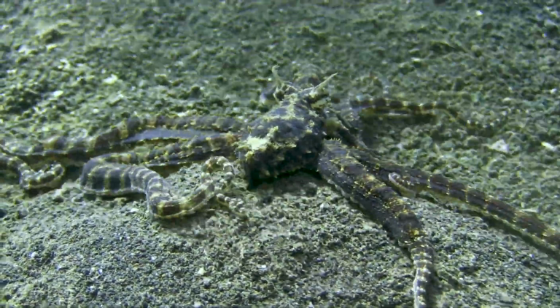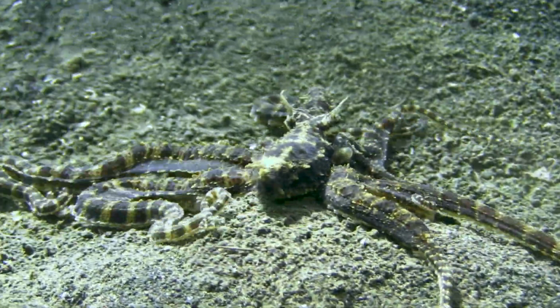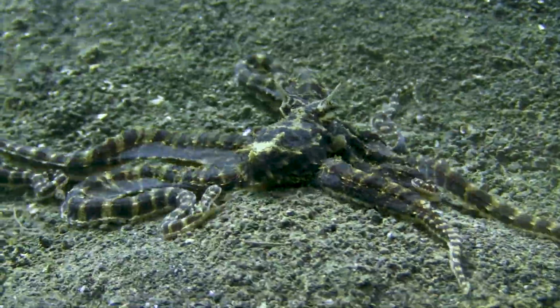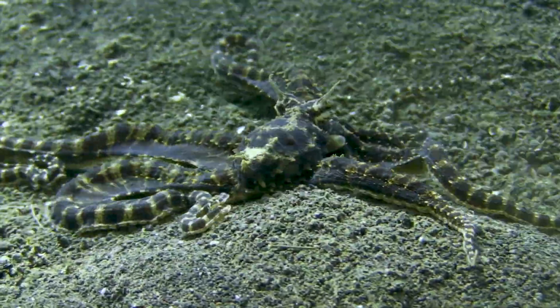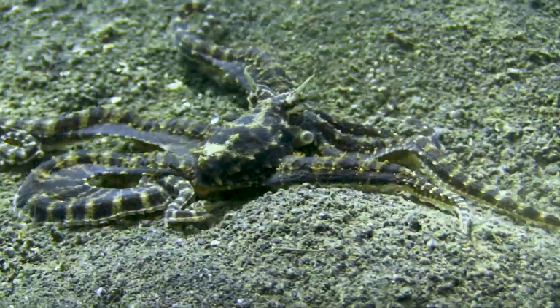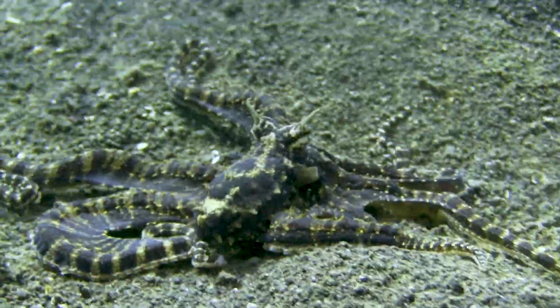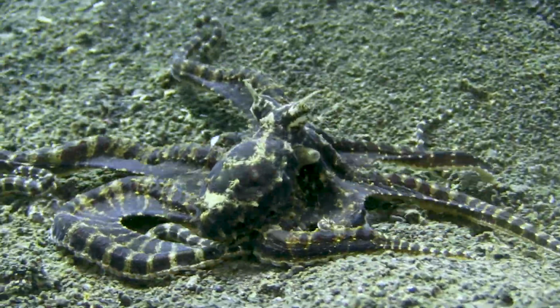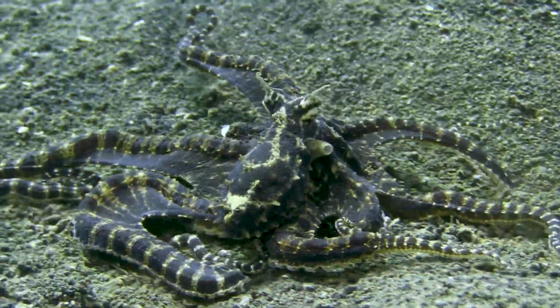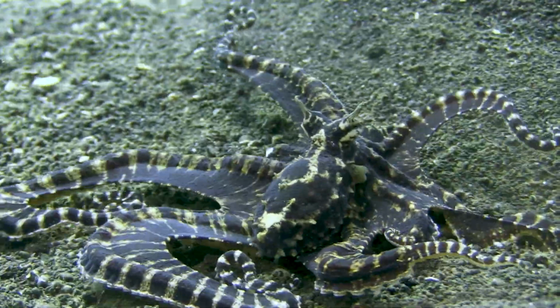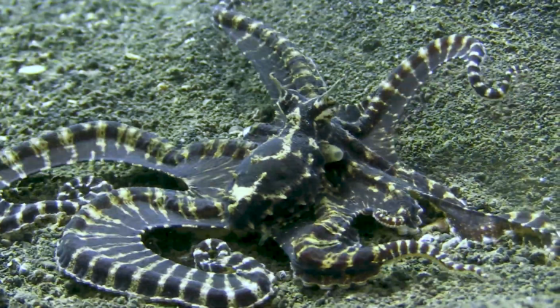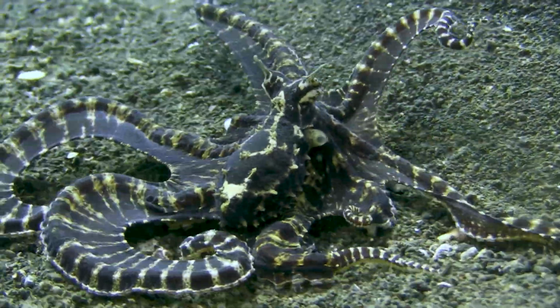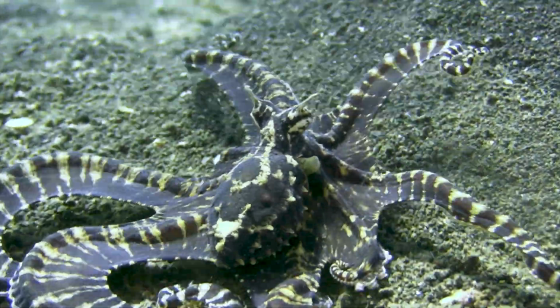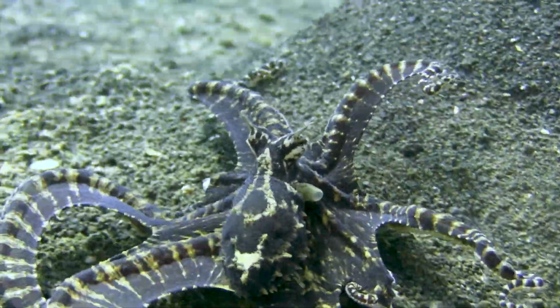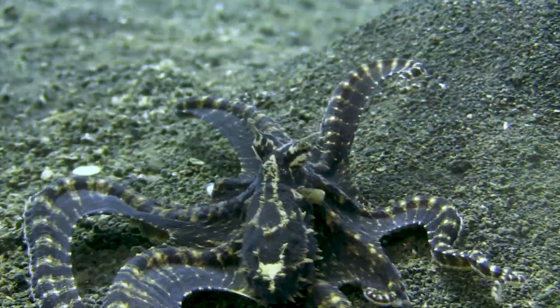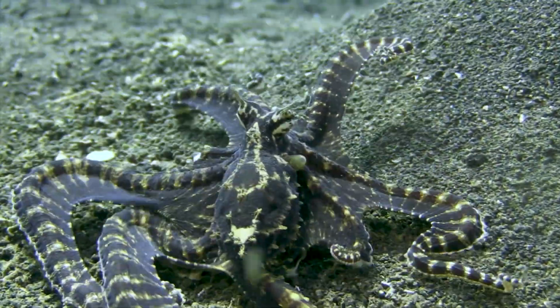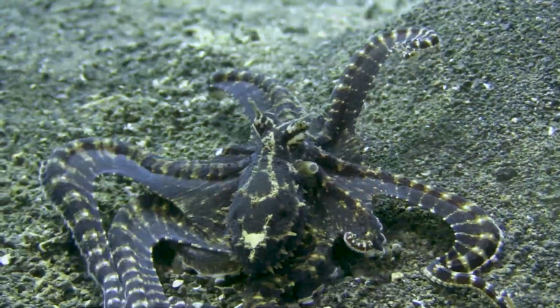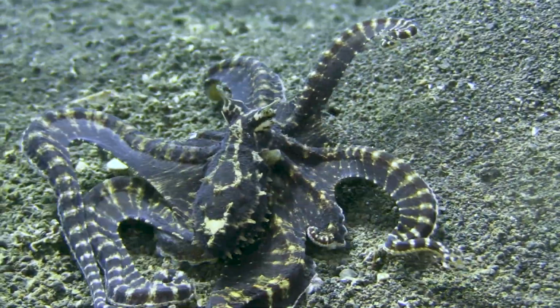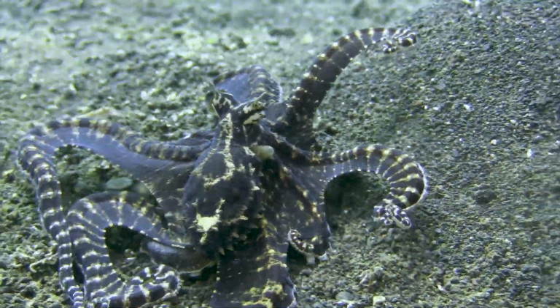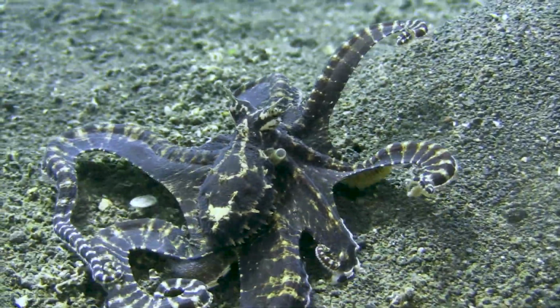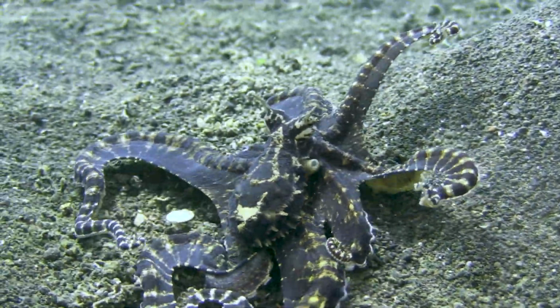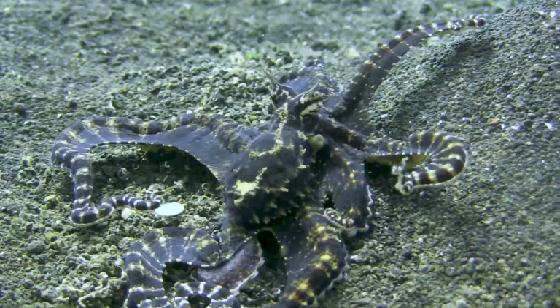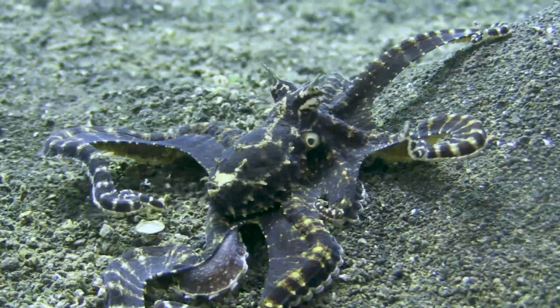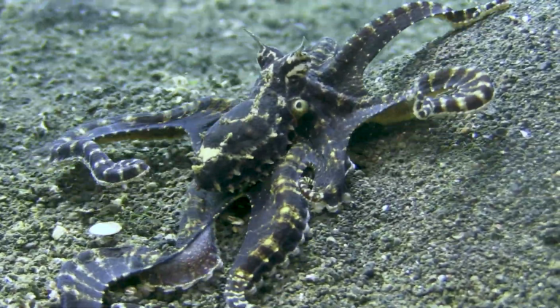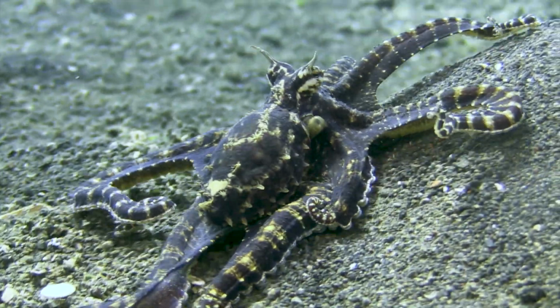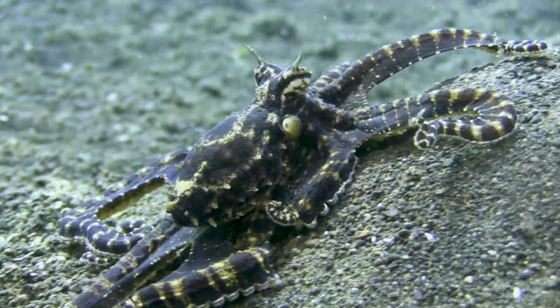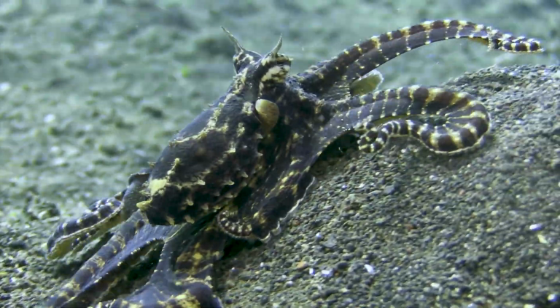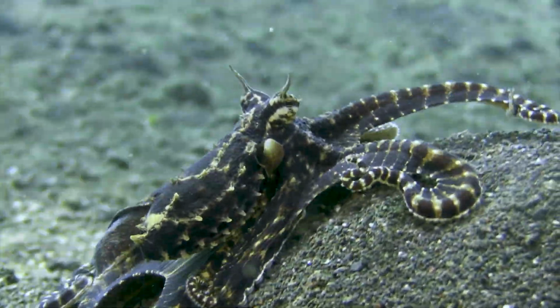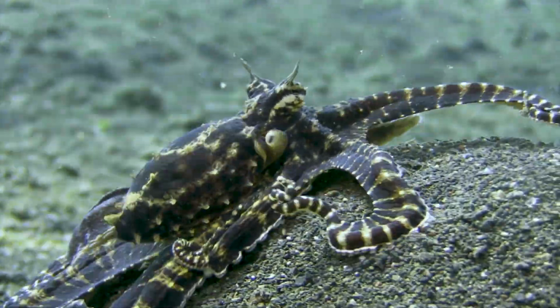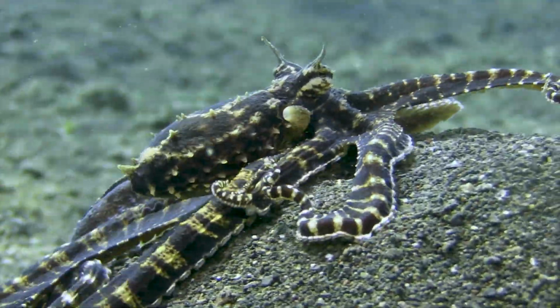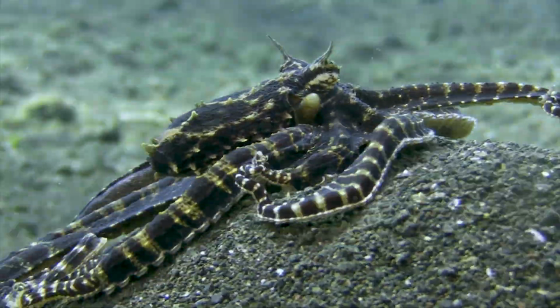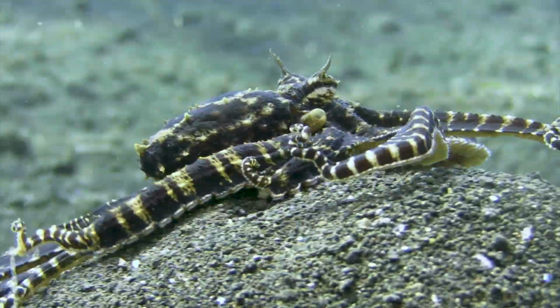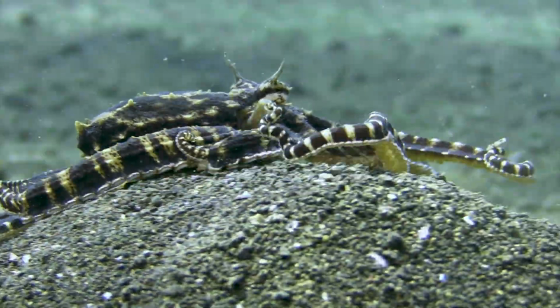The mimic octopus glides over the sand, searching with its long tentacles stretching out into every hole and crevice. Eventually it finds a crab, and then everything changes.